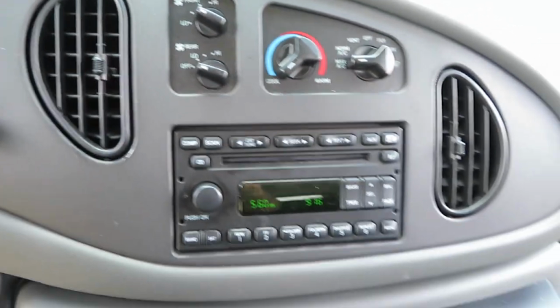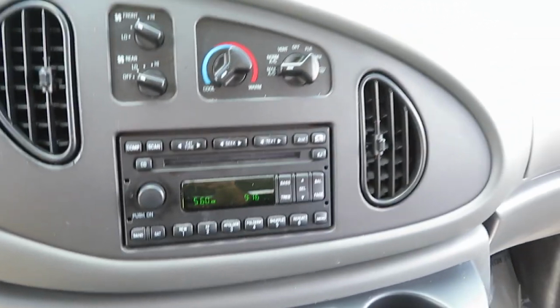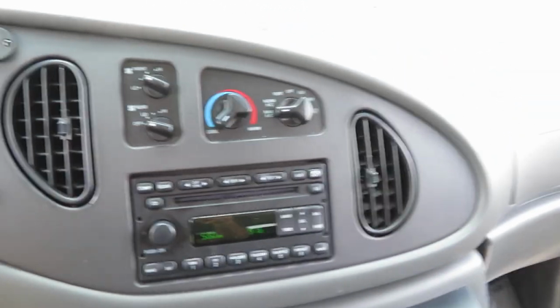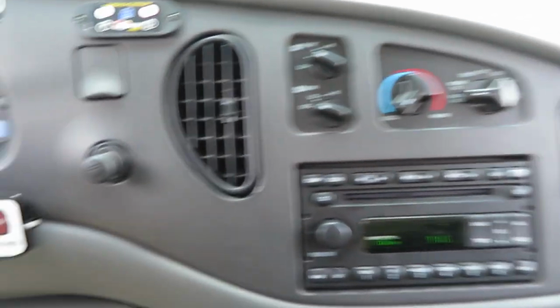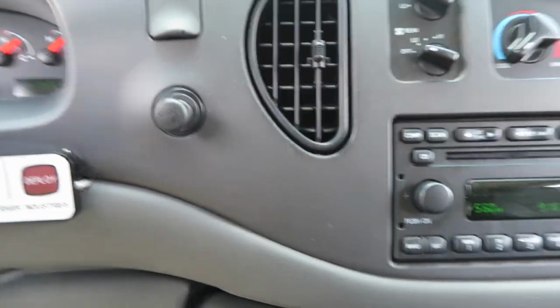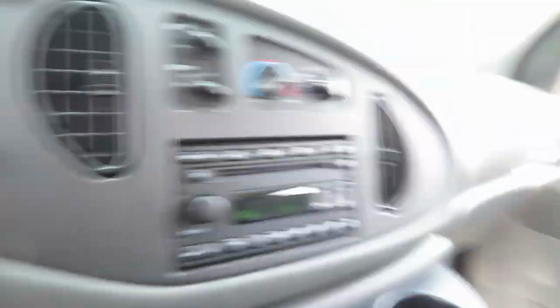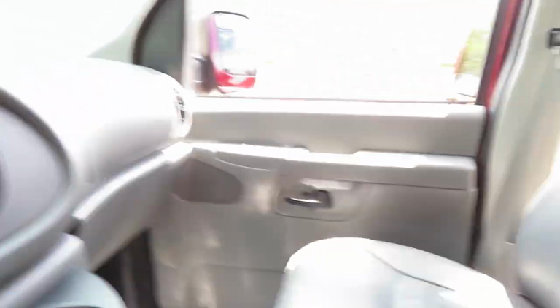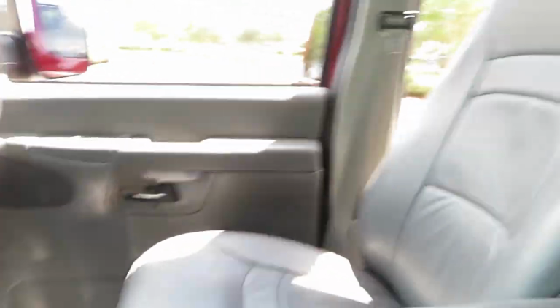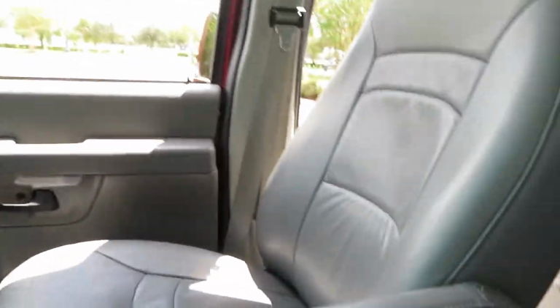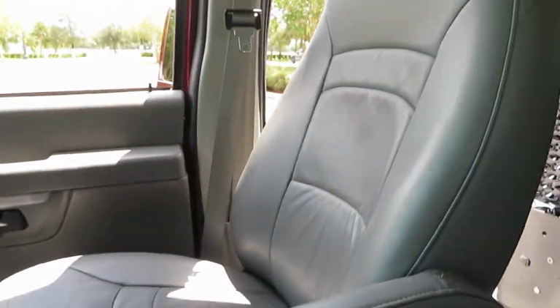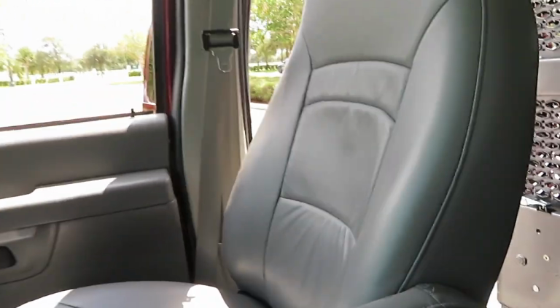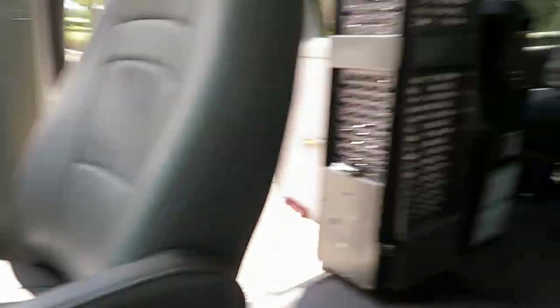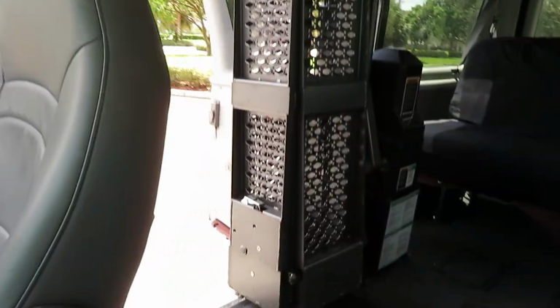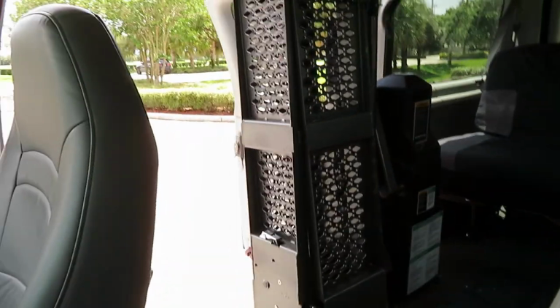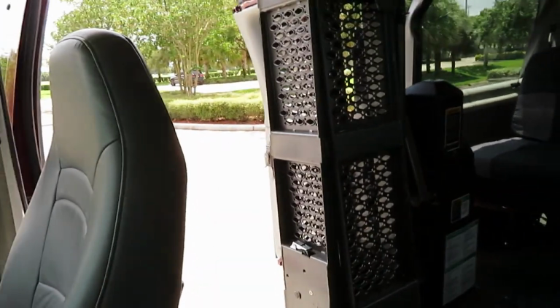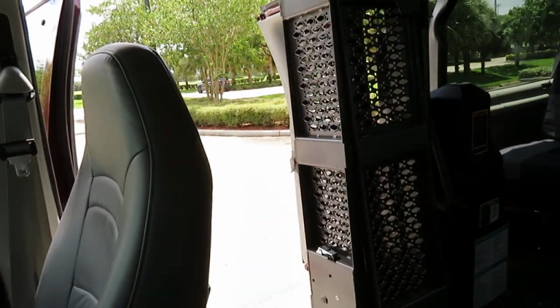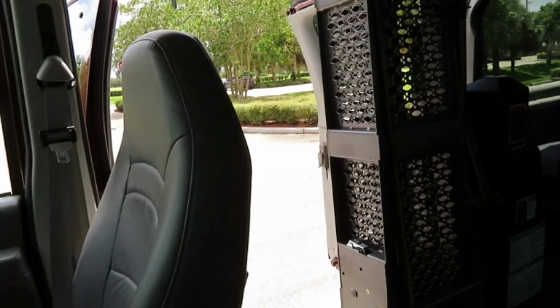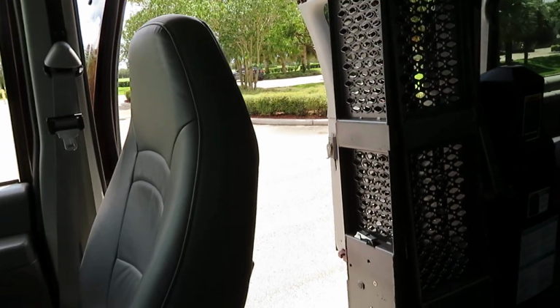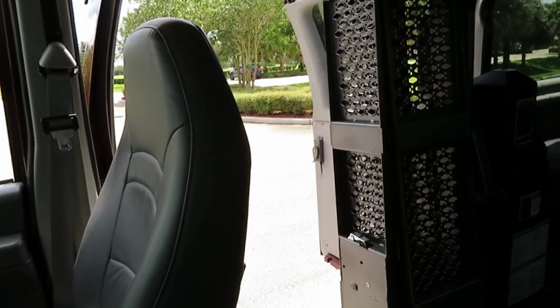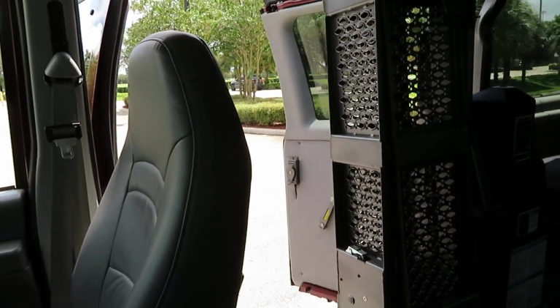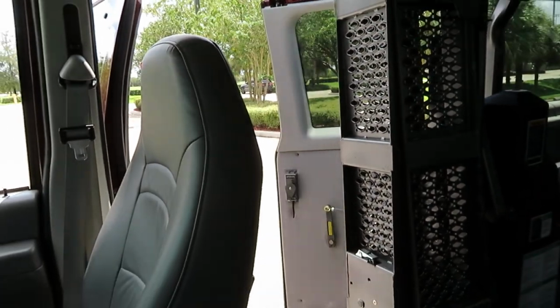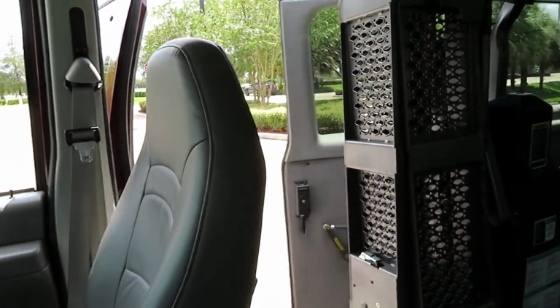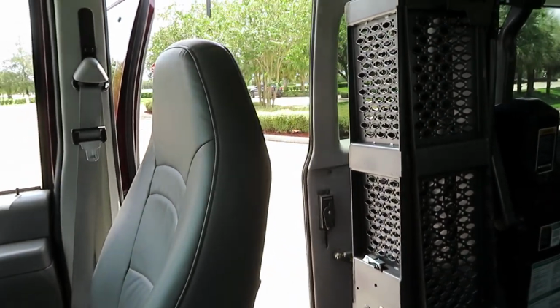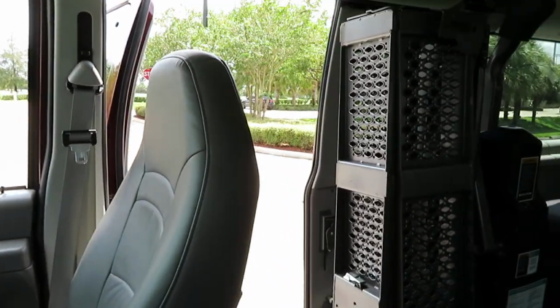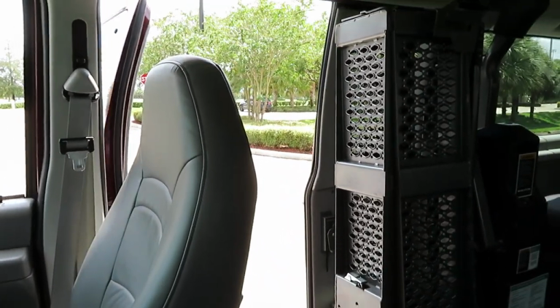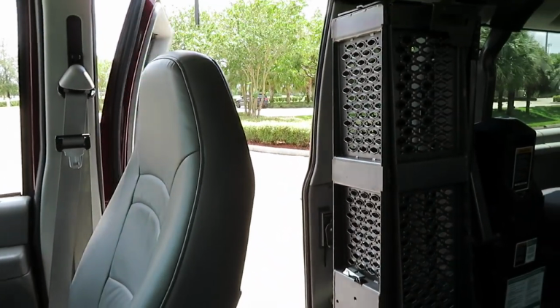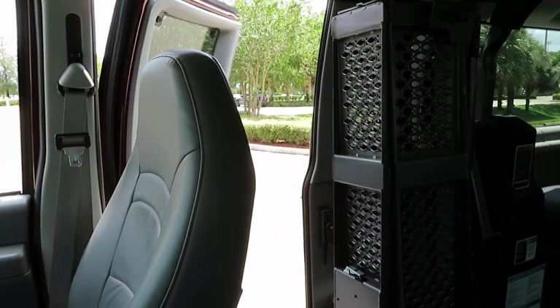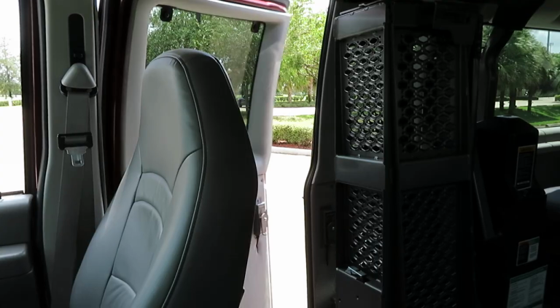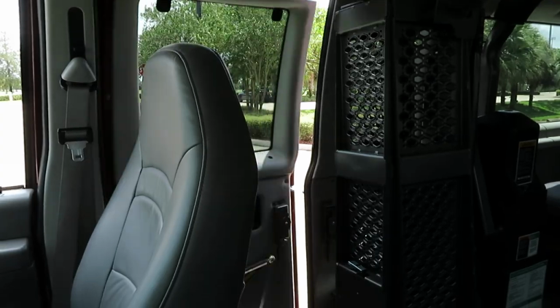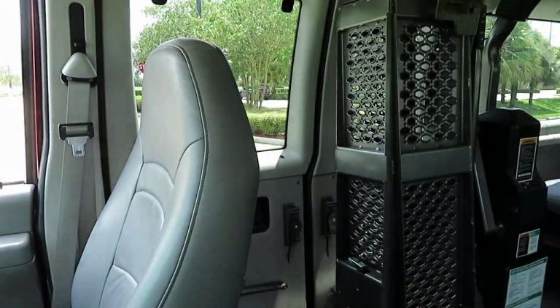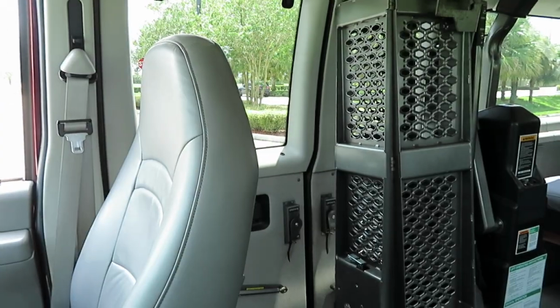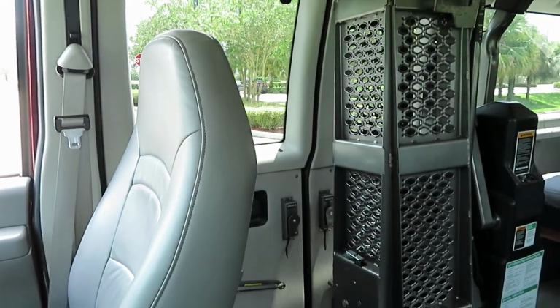Premium CD sound system. I'm going to go ahead and shut those doors and show you how that works. It works seamlessly. It's a very easy, easy van to operate.